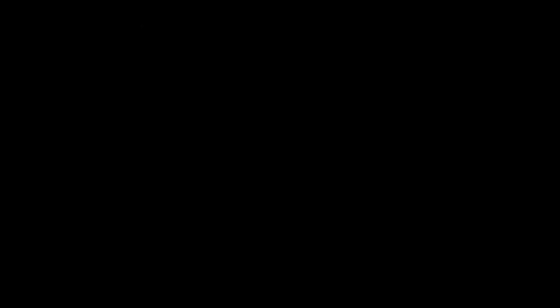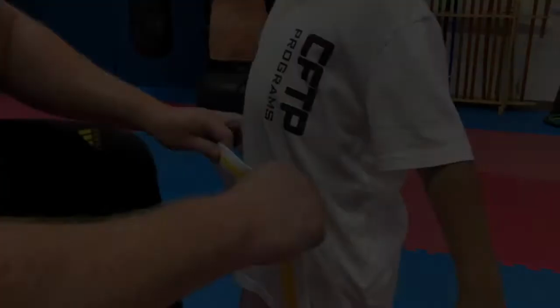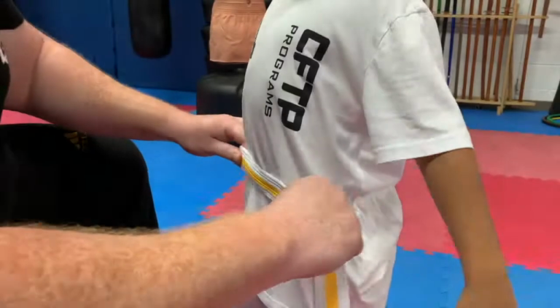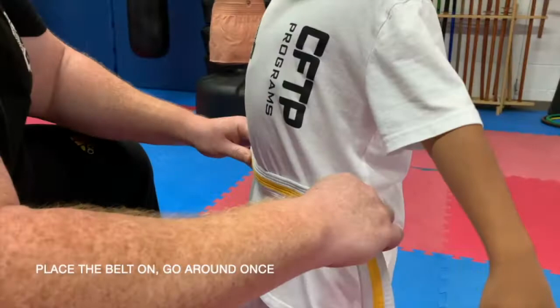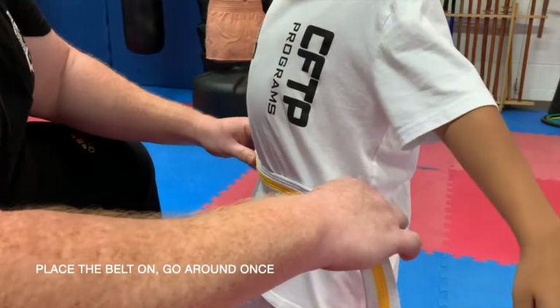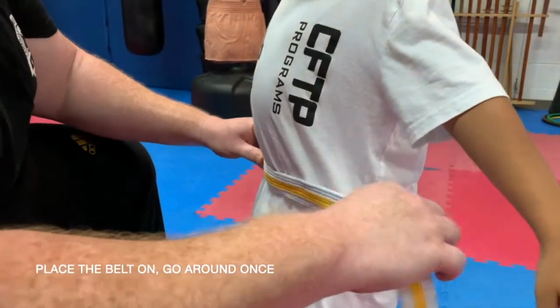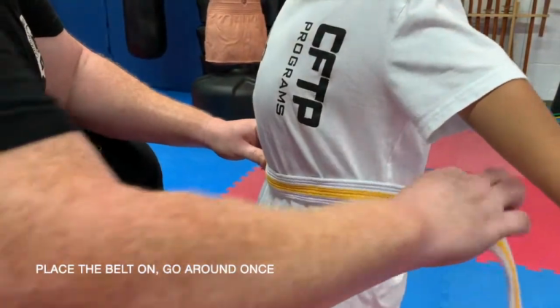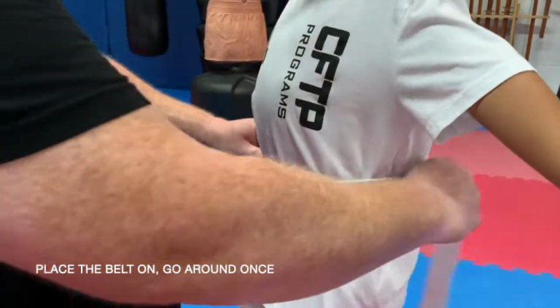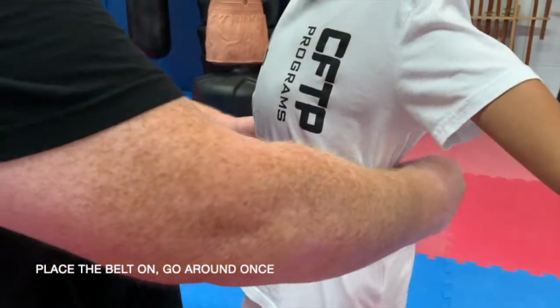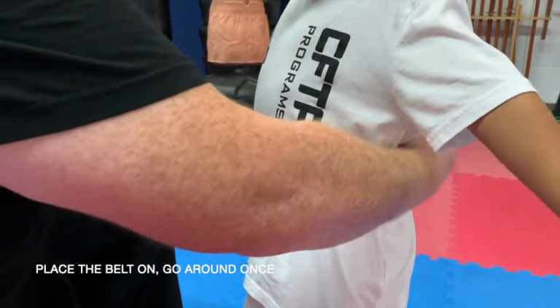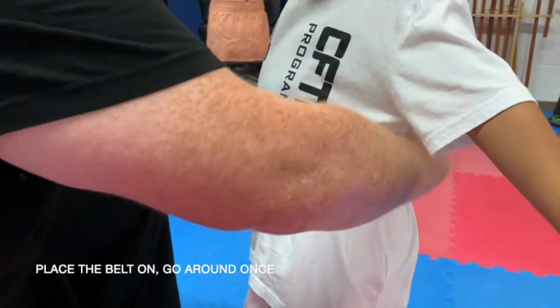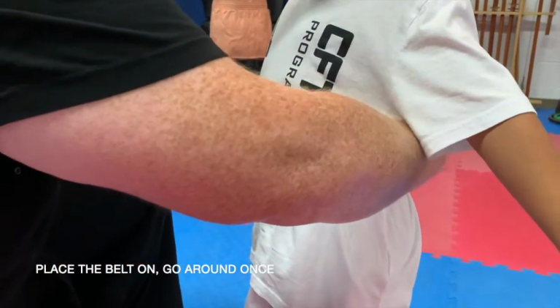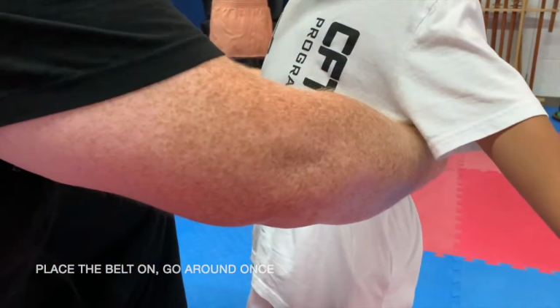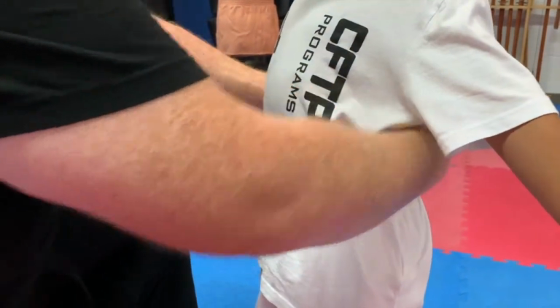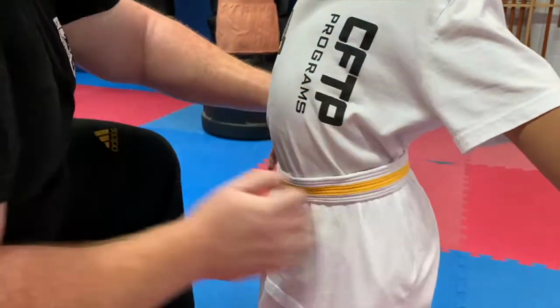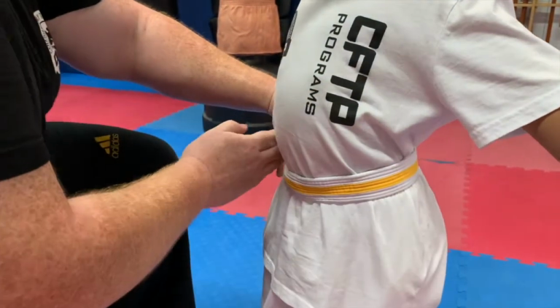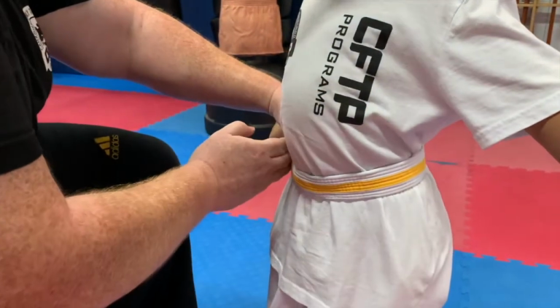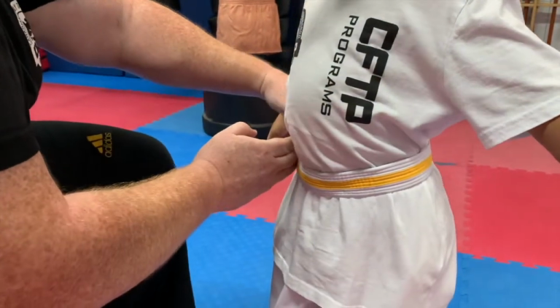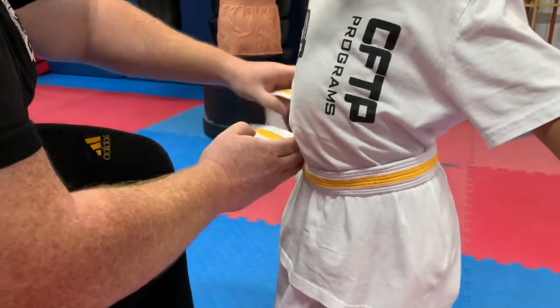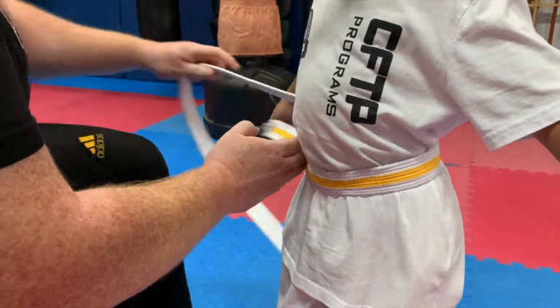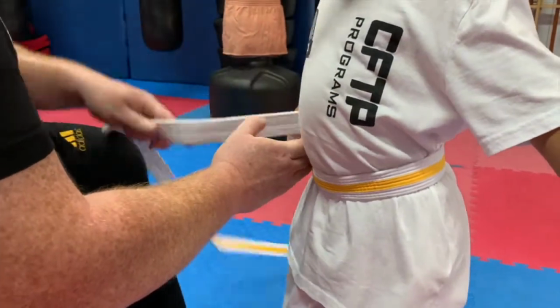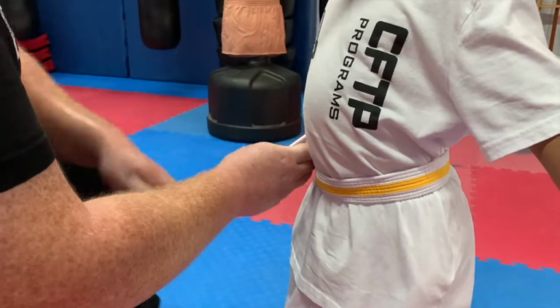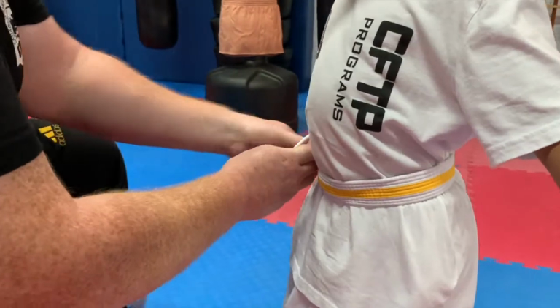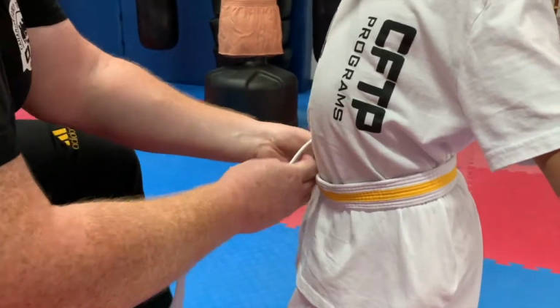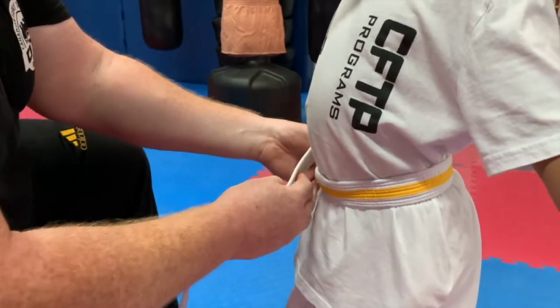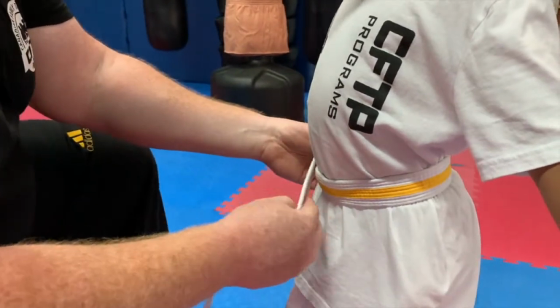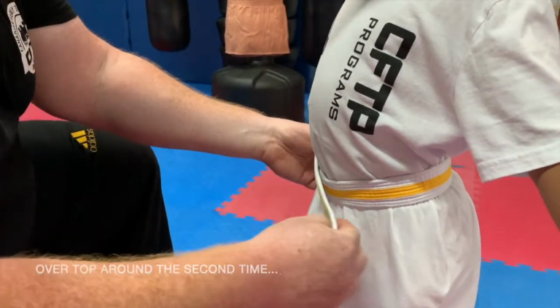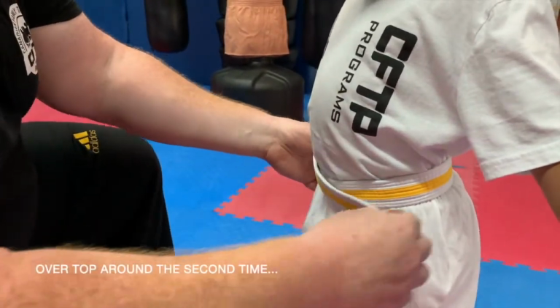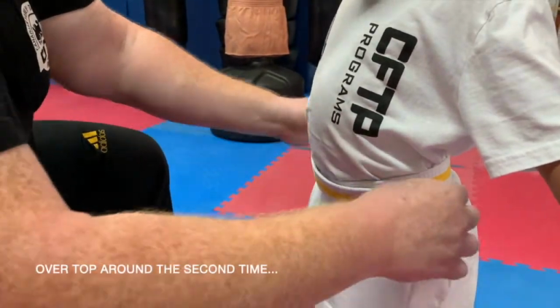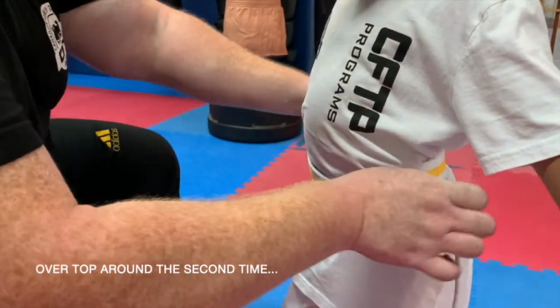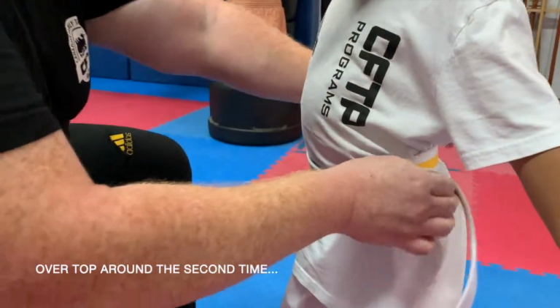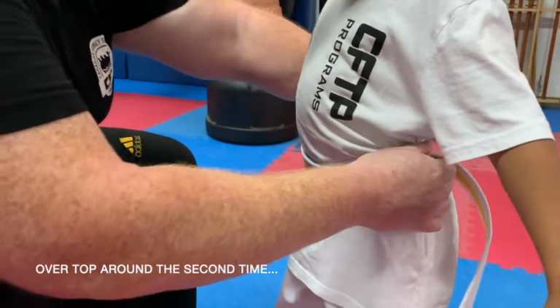Place the belt on, go around once, and then over top around a second time.